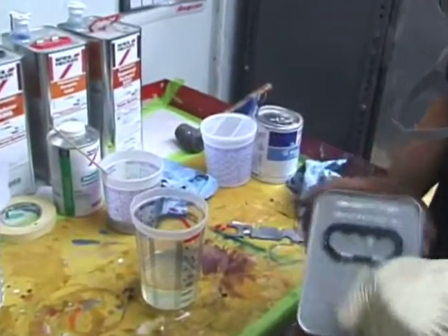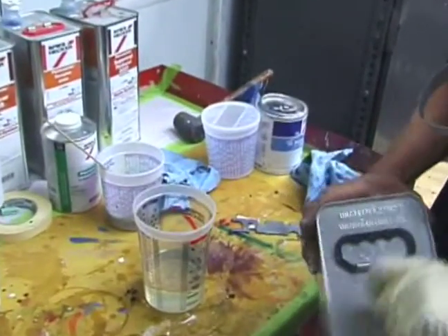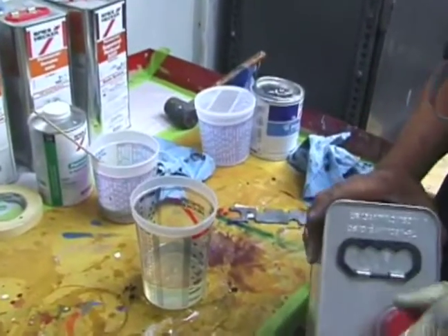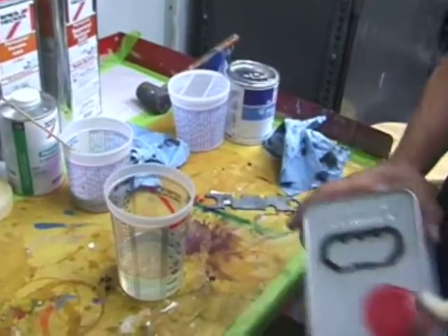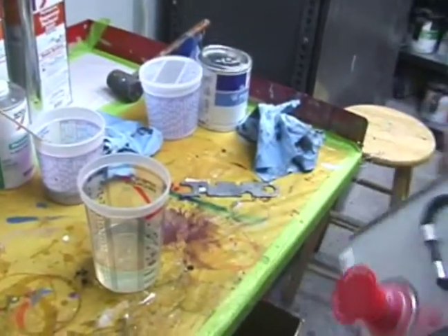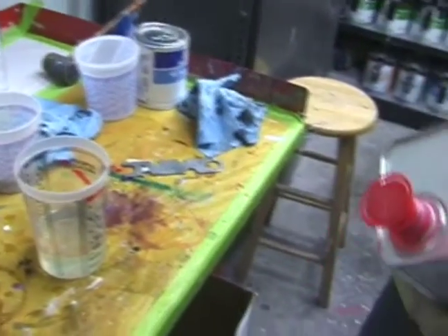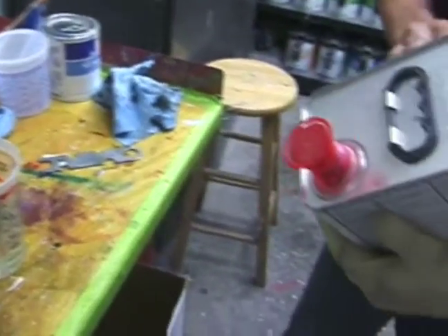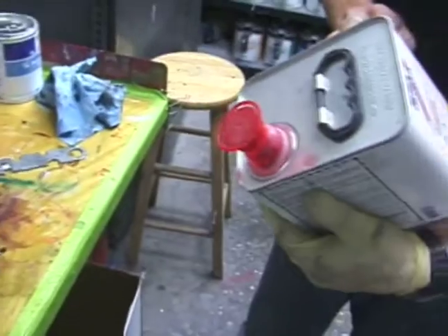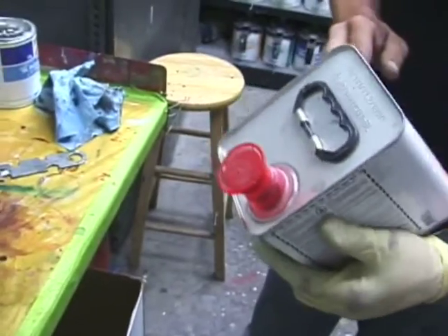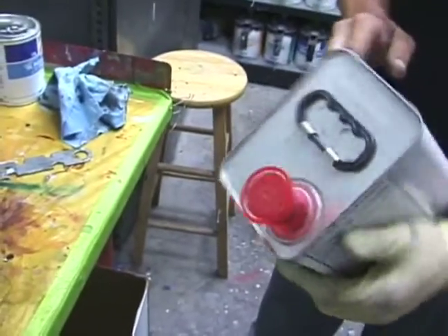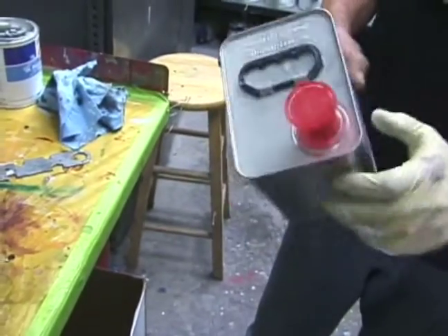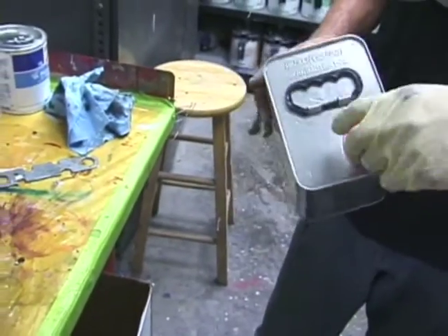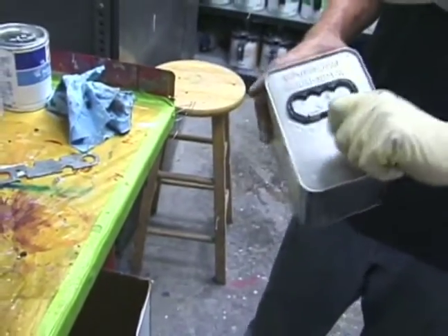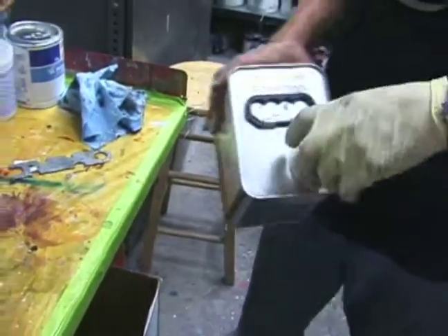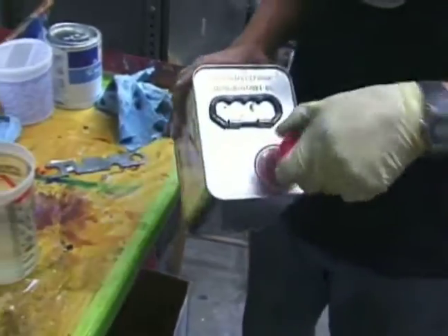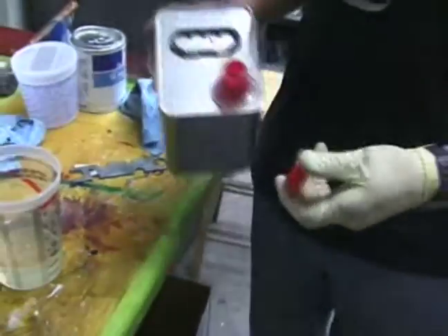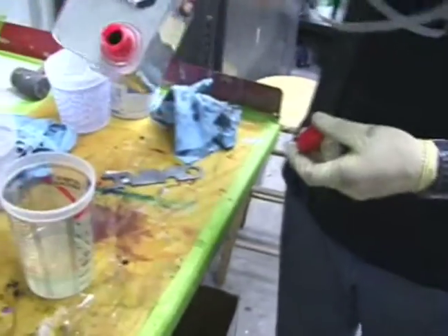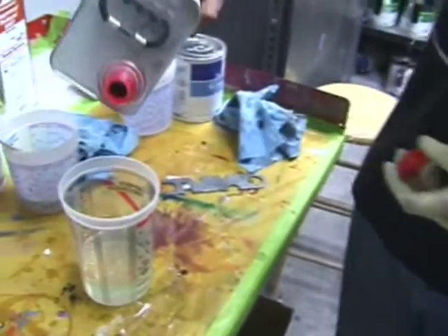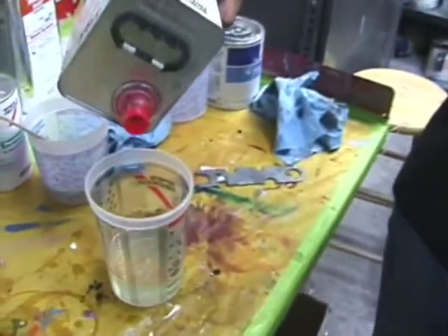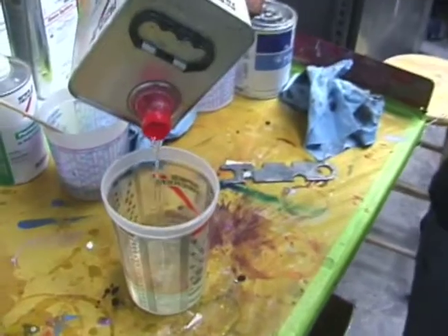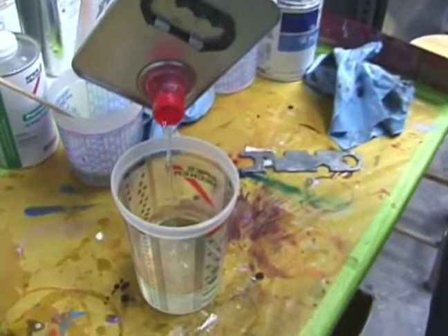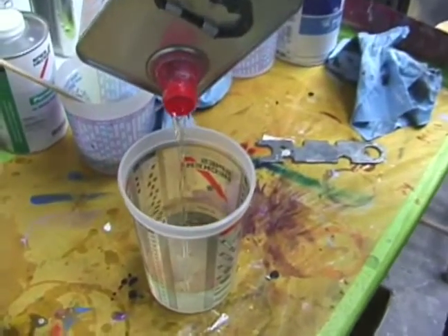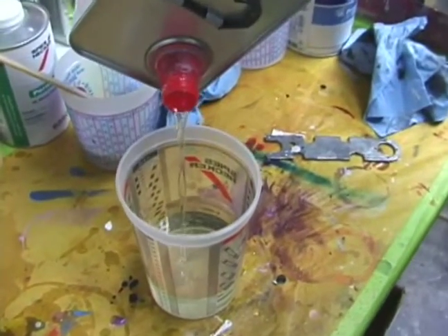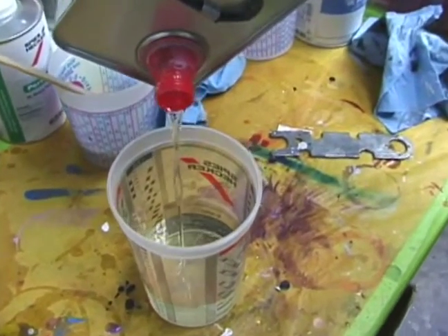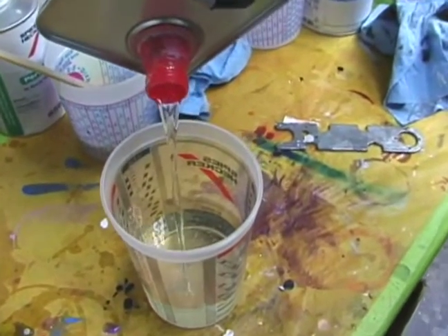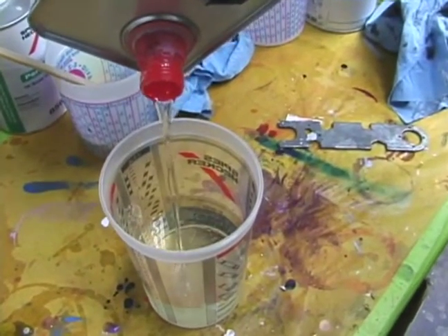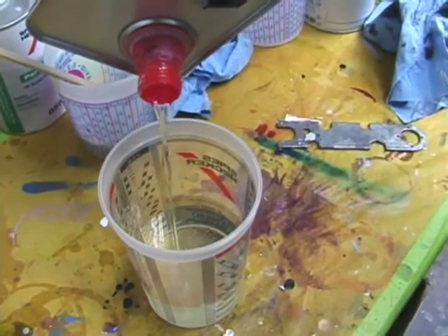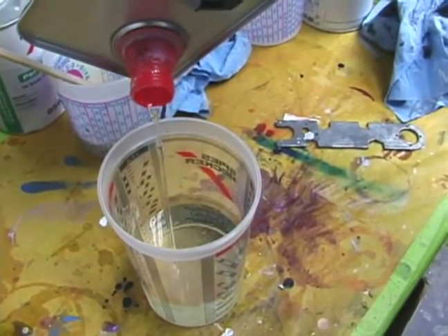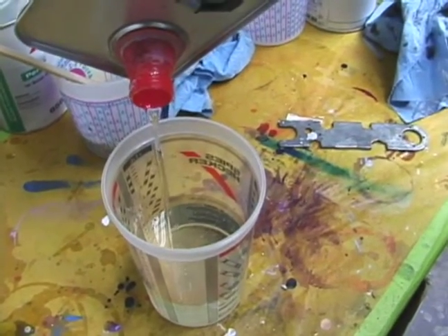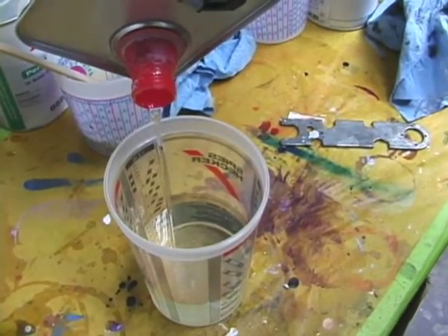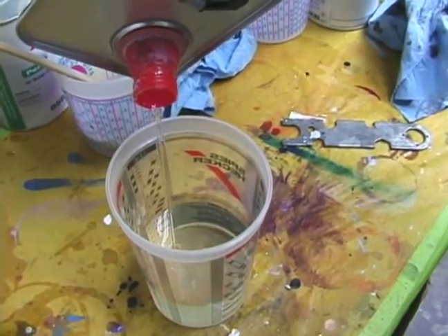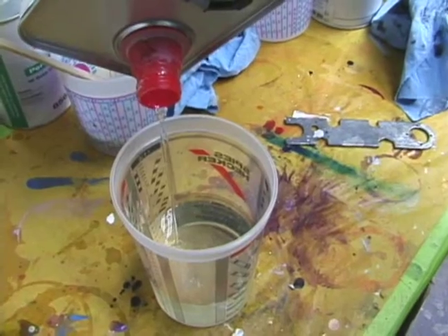Andy, which hardener are you using? Okay, we're using a slow hardener and more of a spot clear. This is a small job, so we're getting a clear that dries a little bit faster and a hardener that's a normal speed.